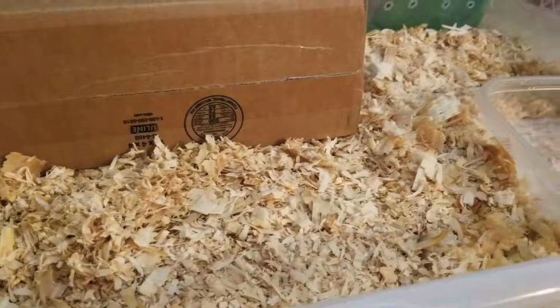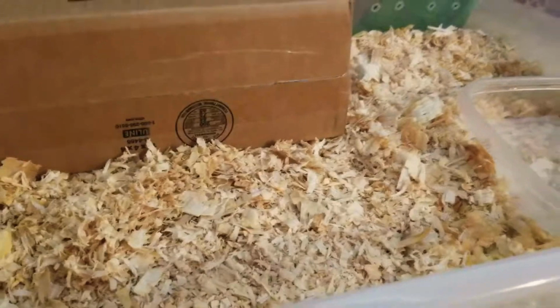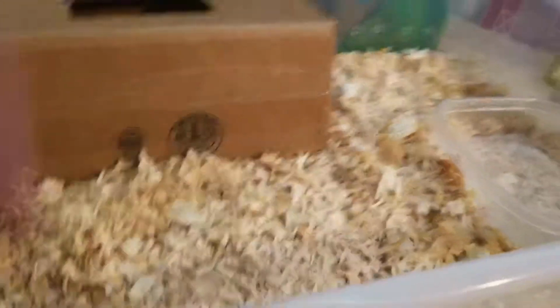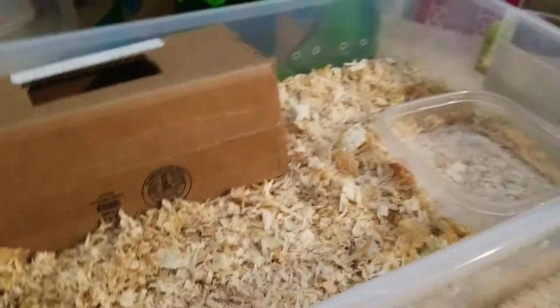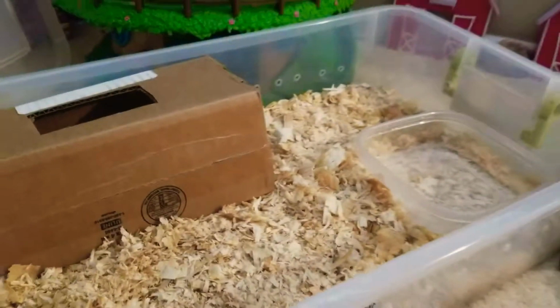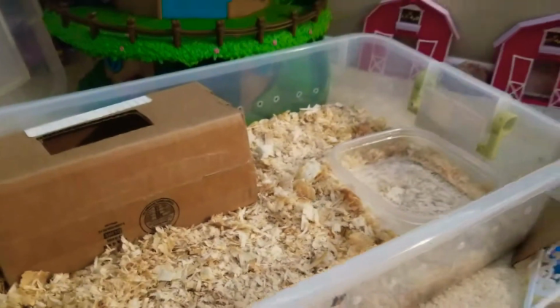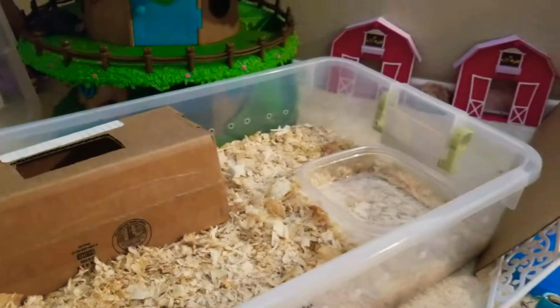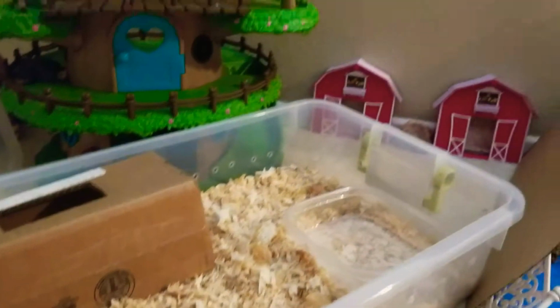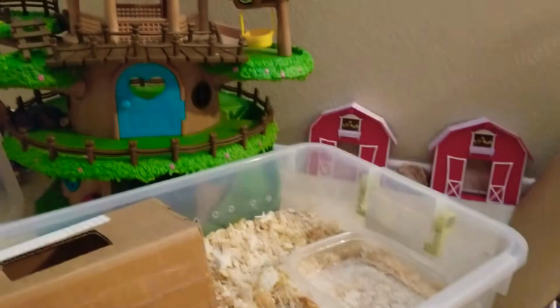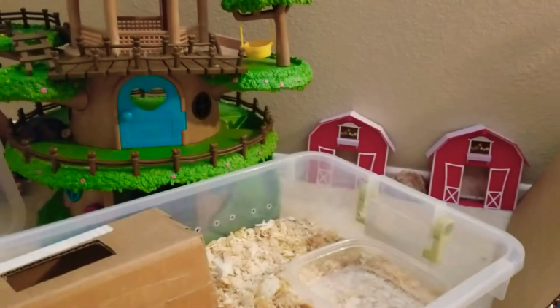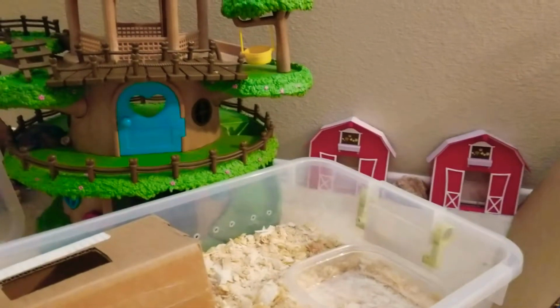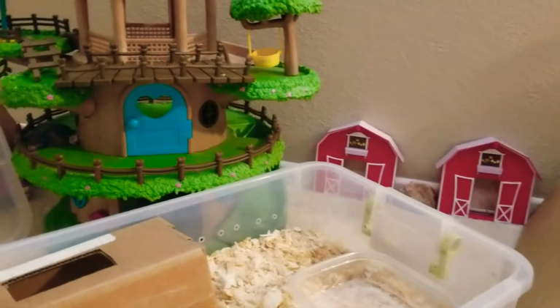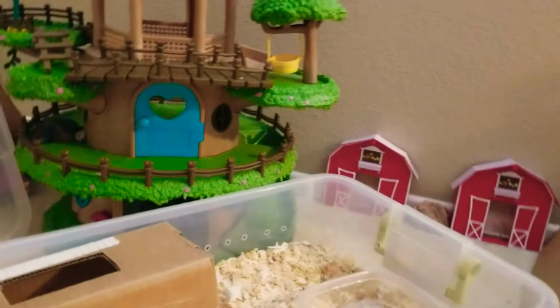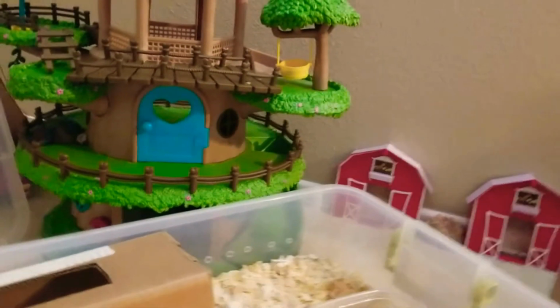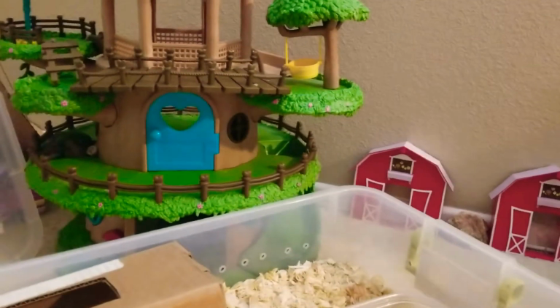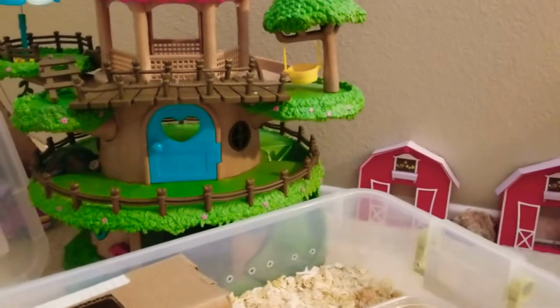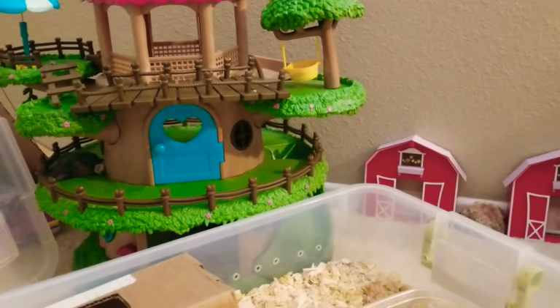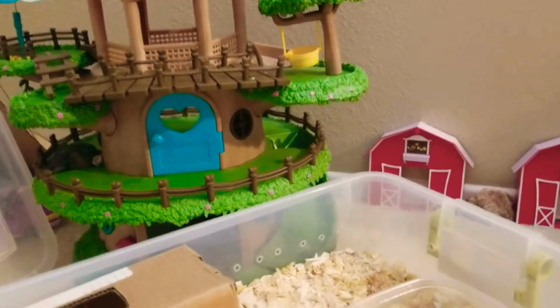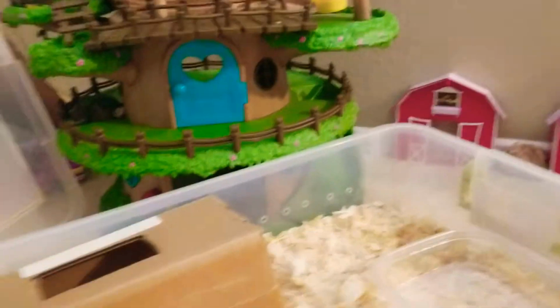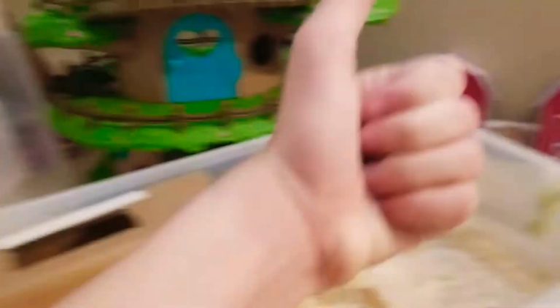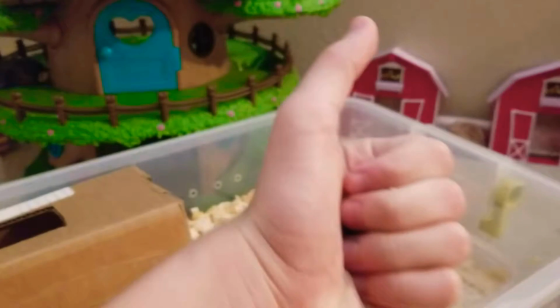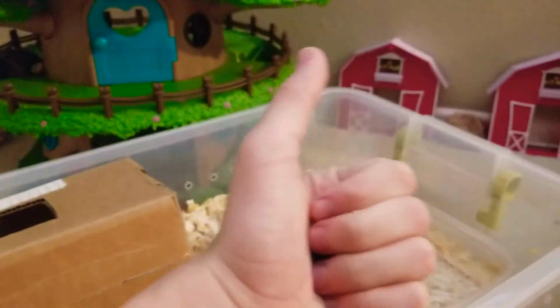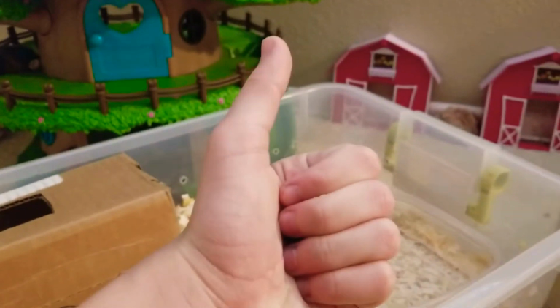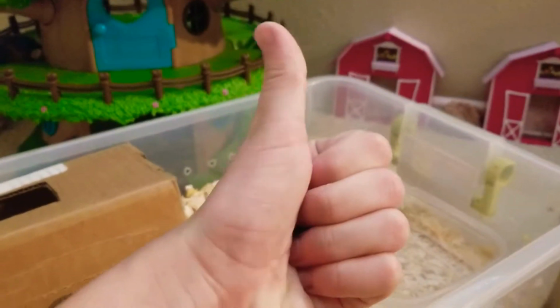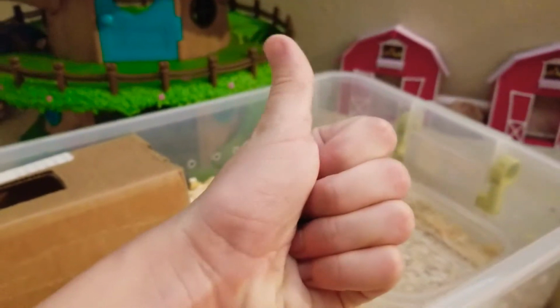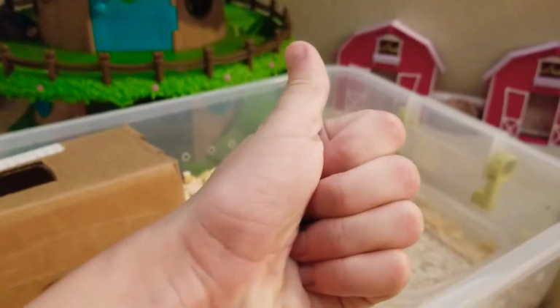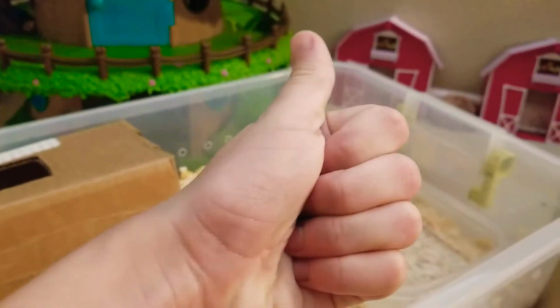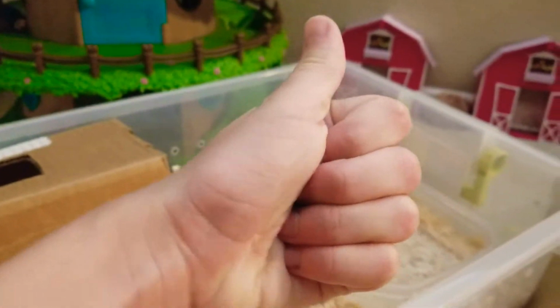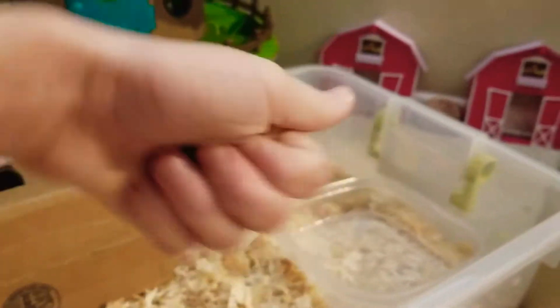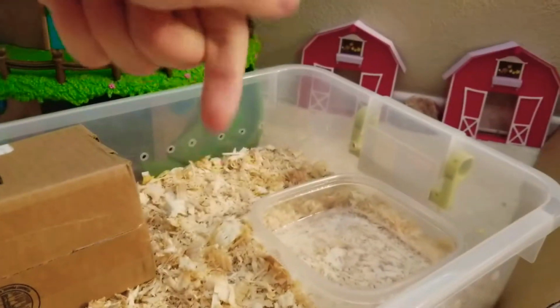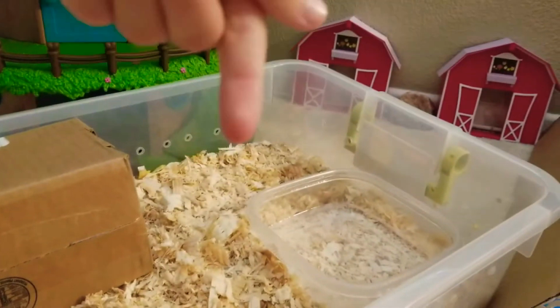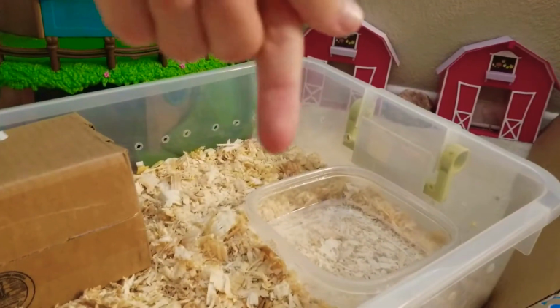Hello, this is Rainbow Rose. If you like this video, please put thumbs up, and if you want to see more, please hit the subscribe button below. Enjoy this video.